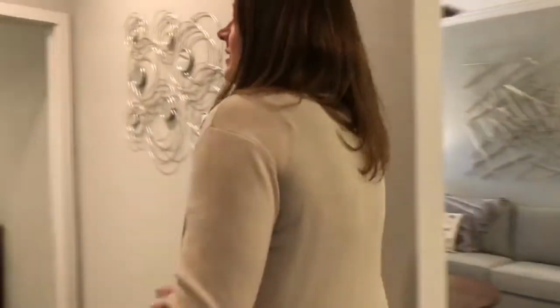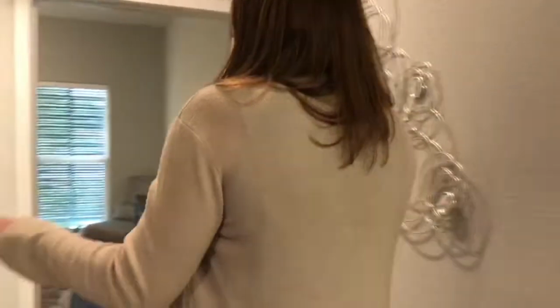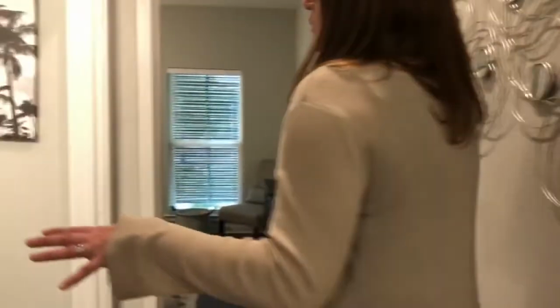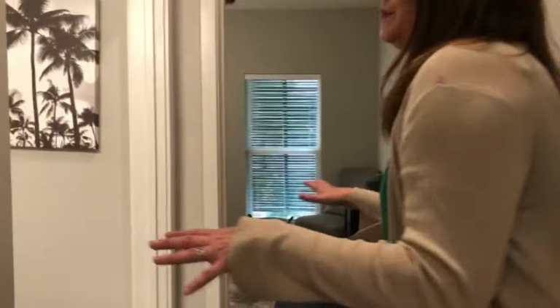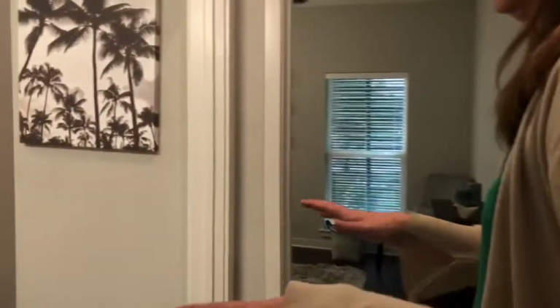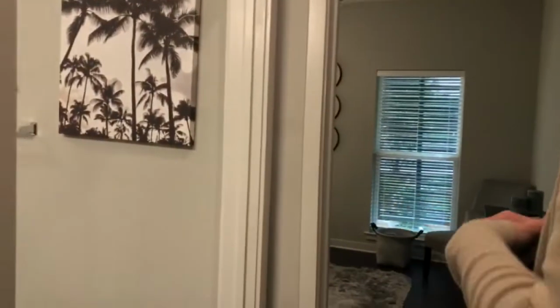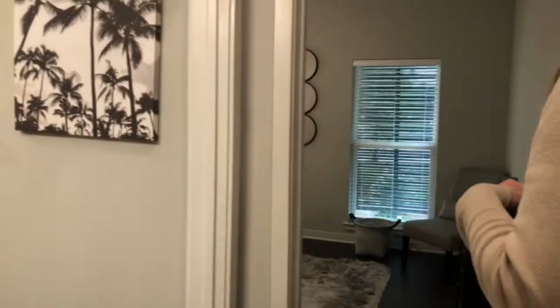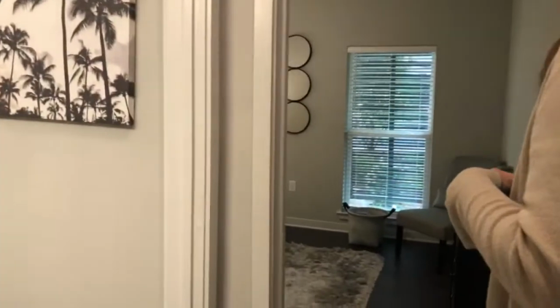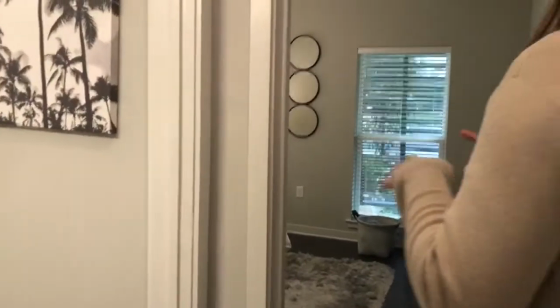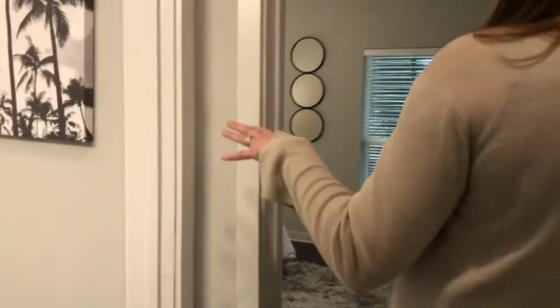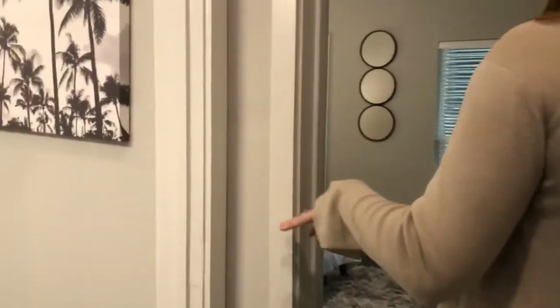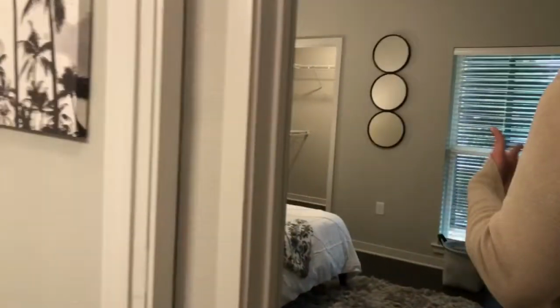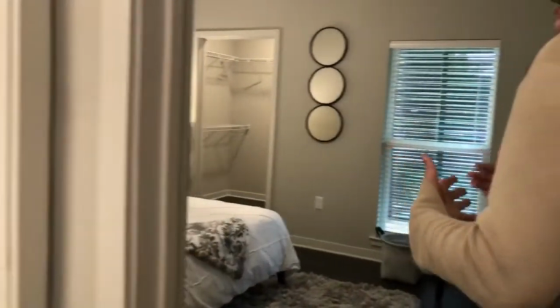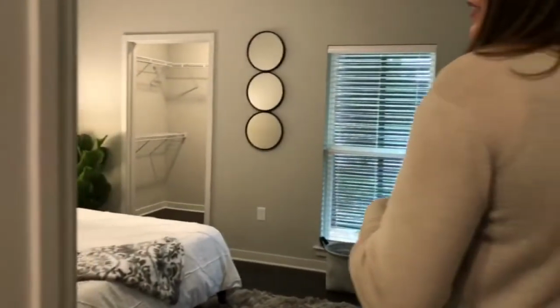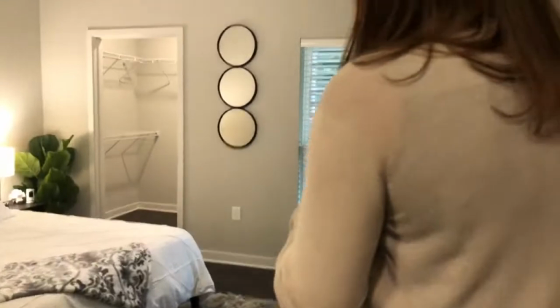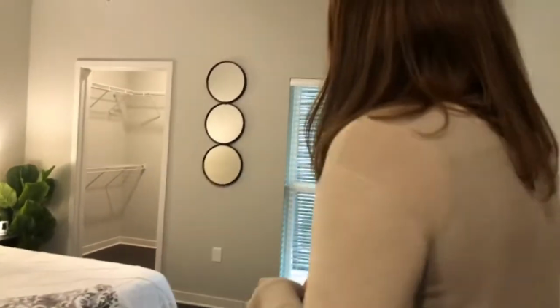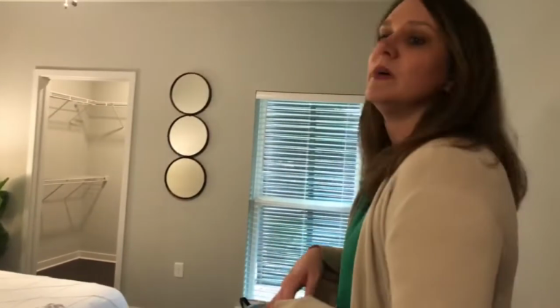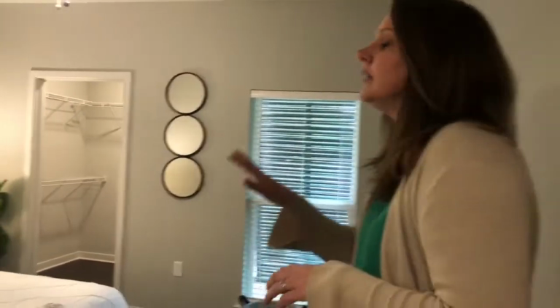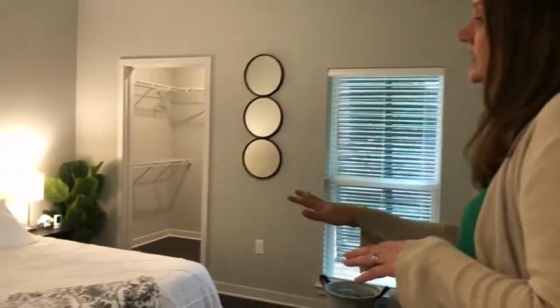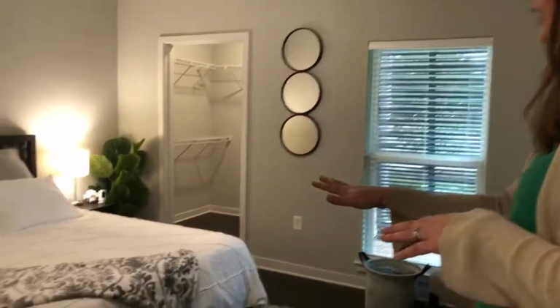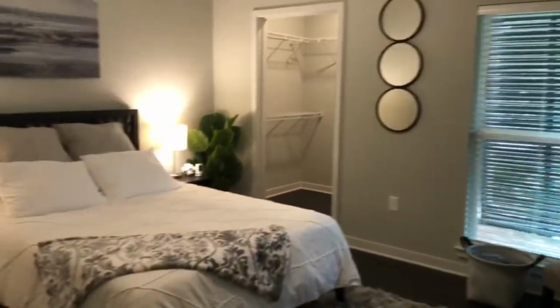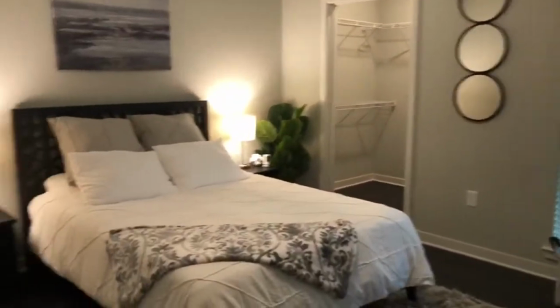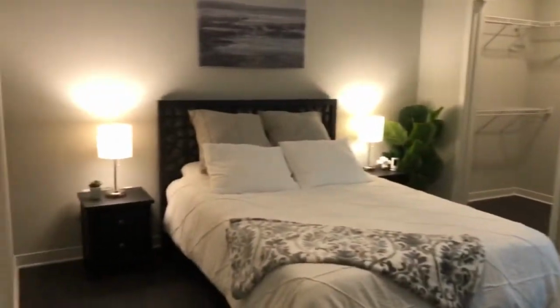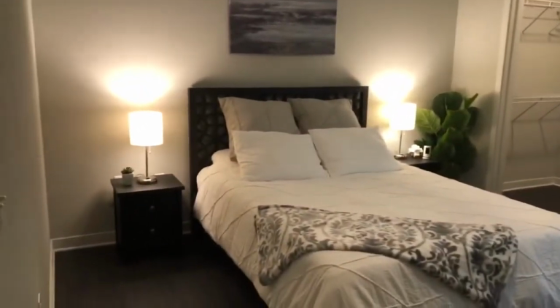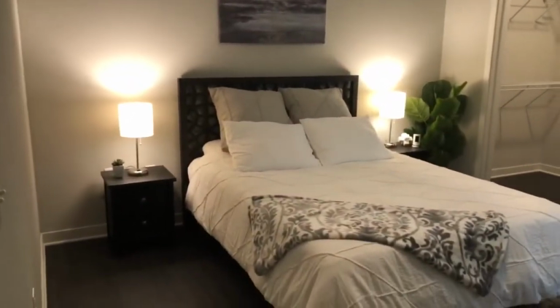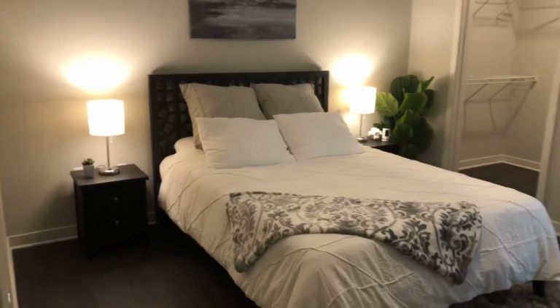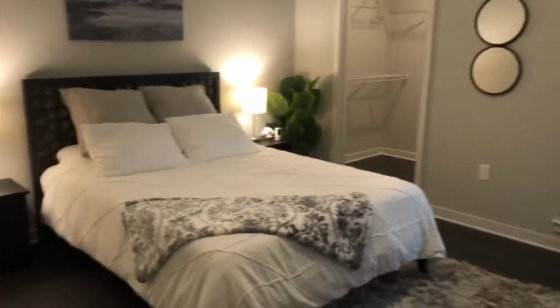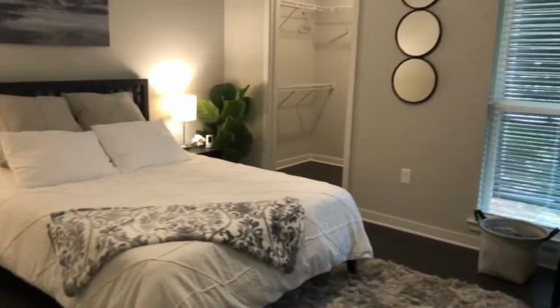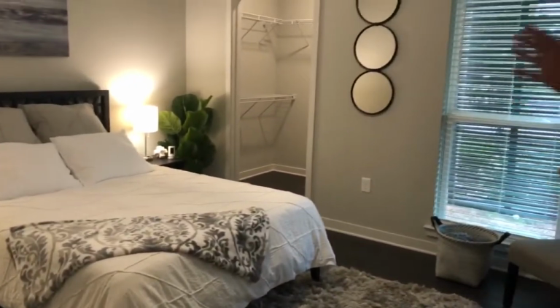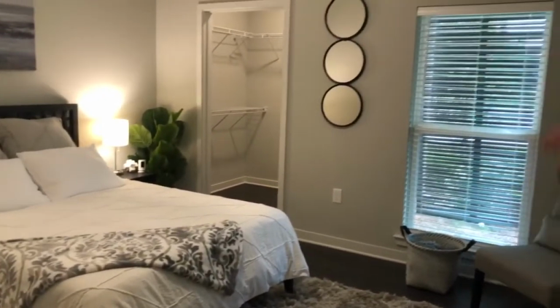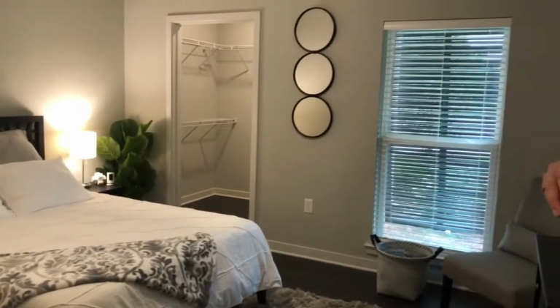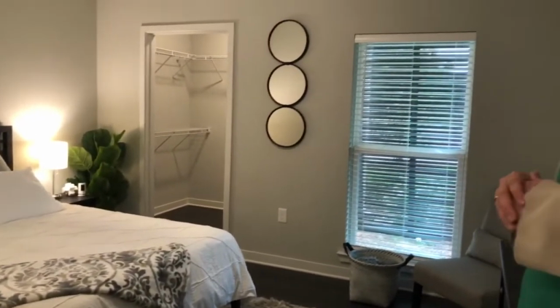This would be your one bedroom if you chose that floor plan. This is the guest bedroom and the second bedroom in the two-bedroom. A king size bed does fit comfortably in here. You do have the walk-in closet.